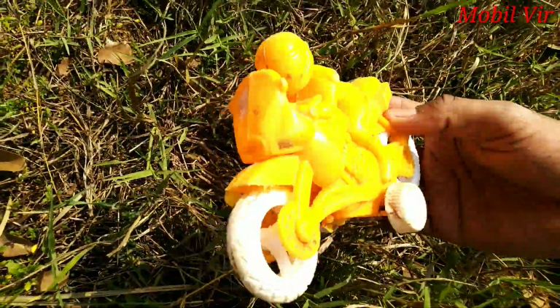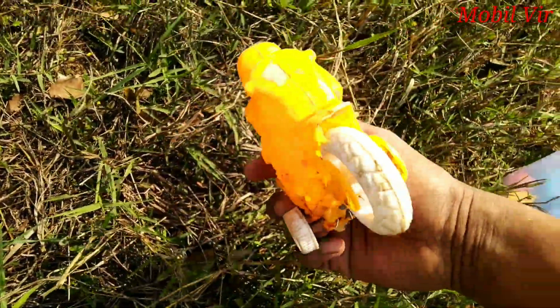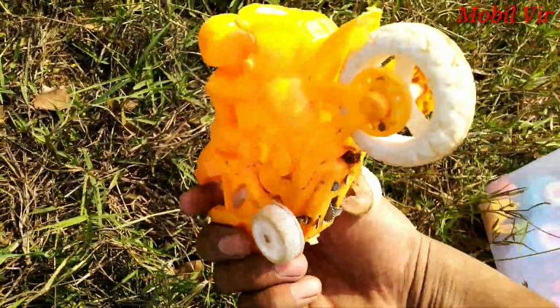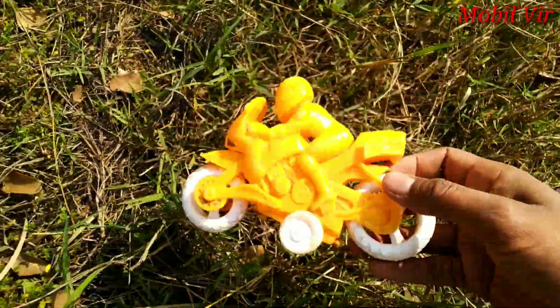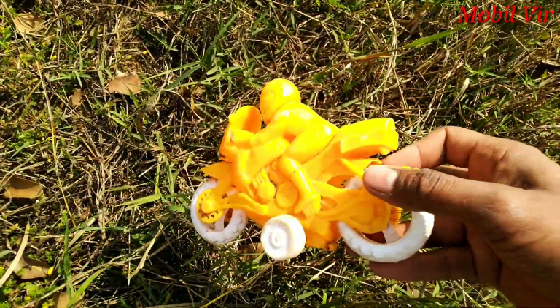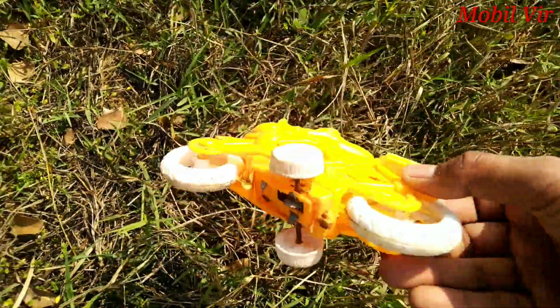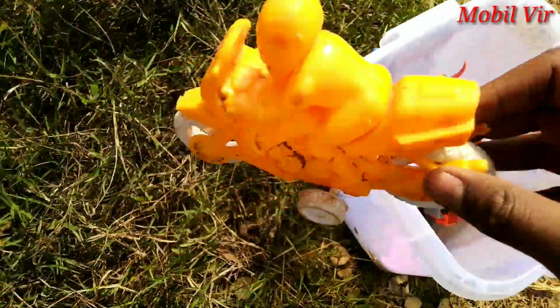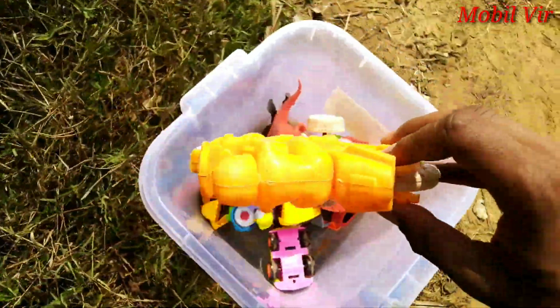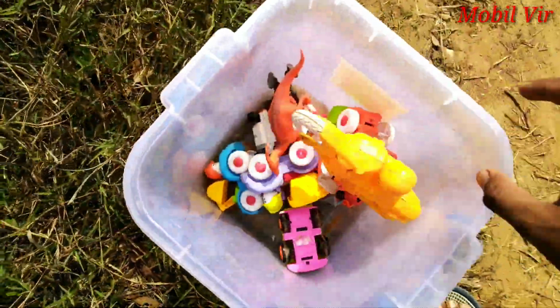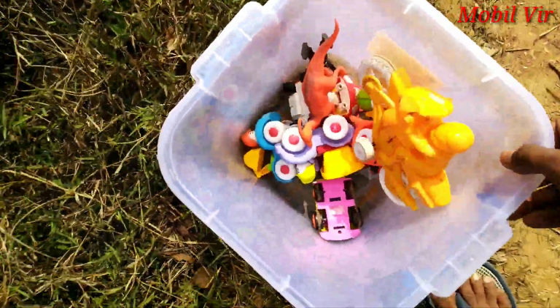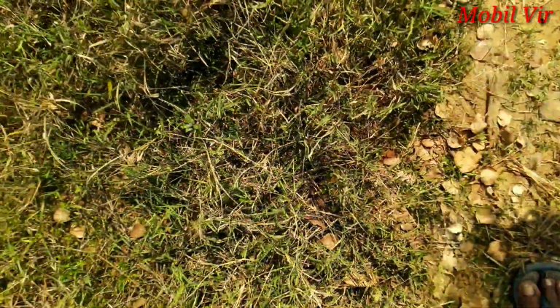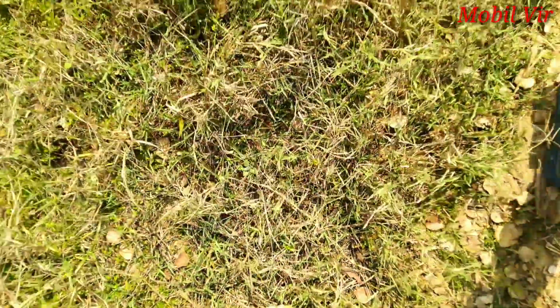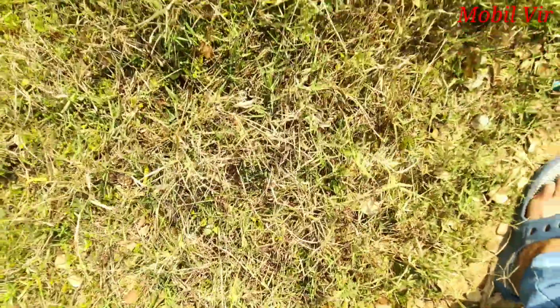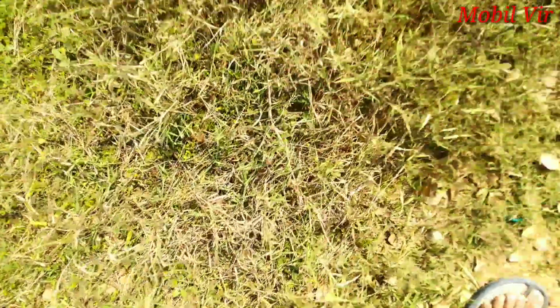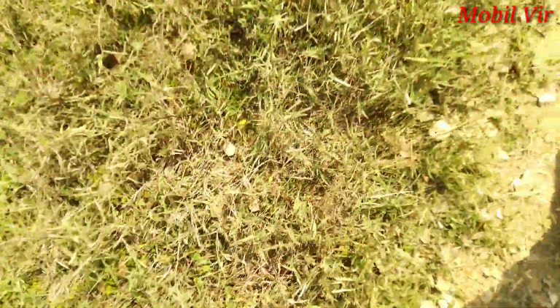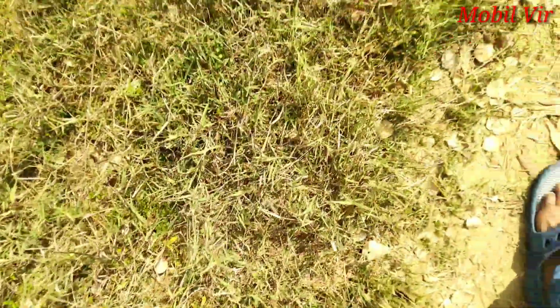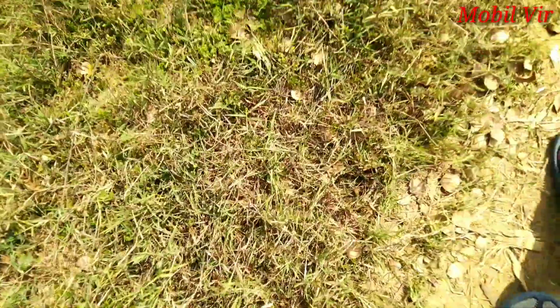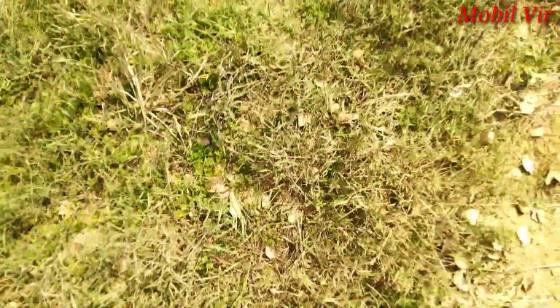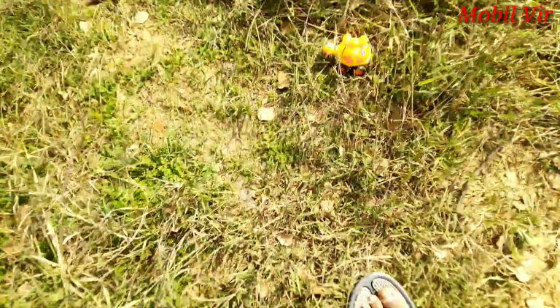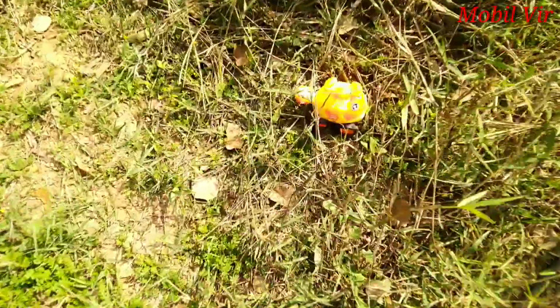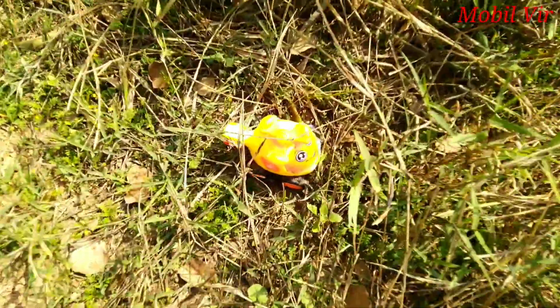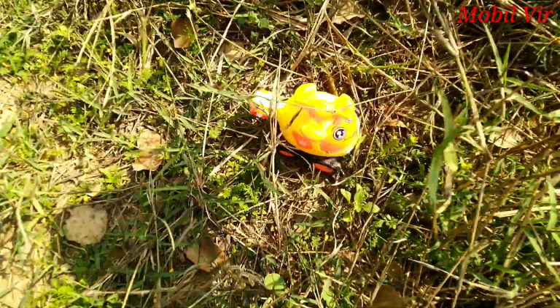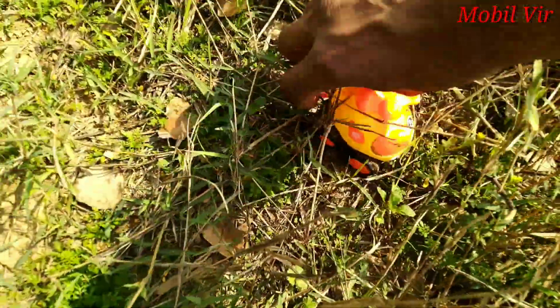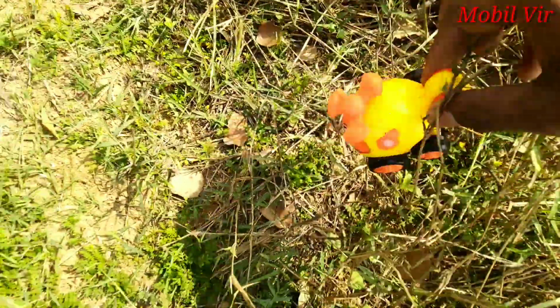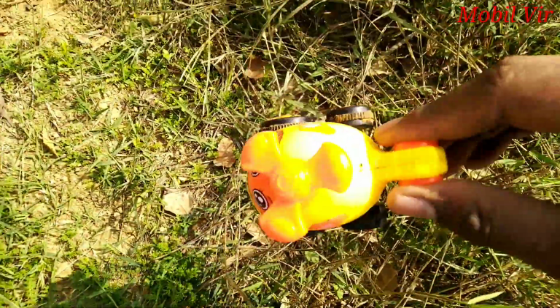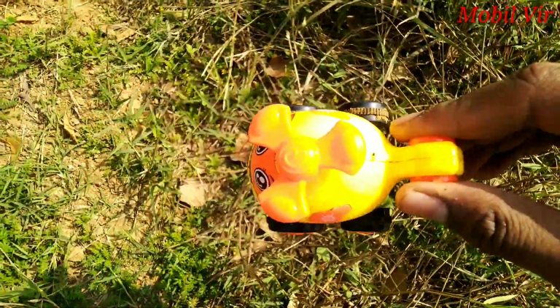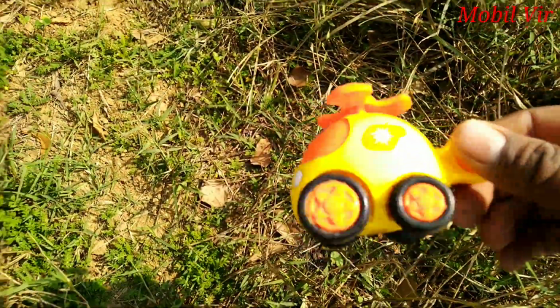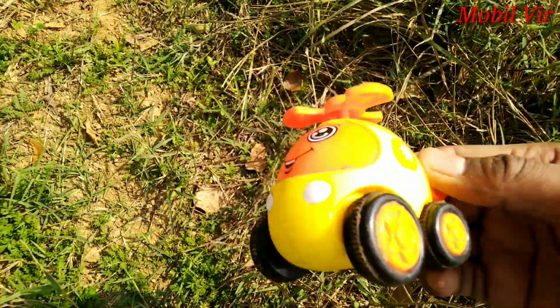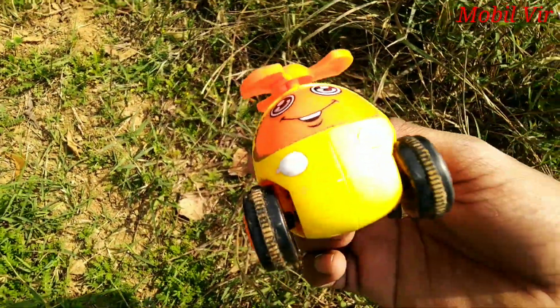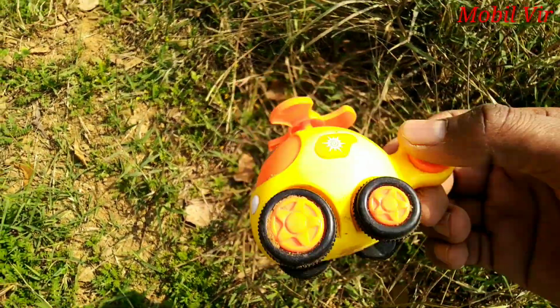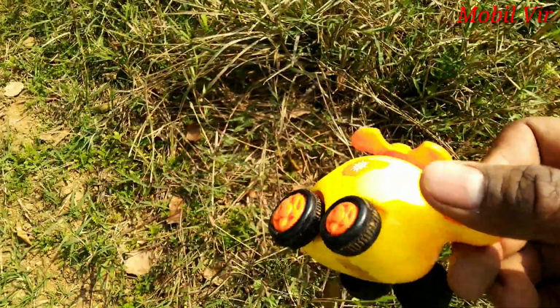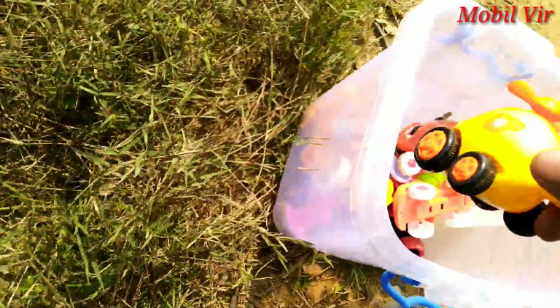Racing bike! Yellow color. Wow — helicopter!